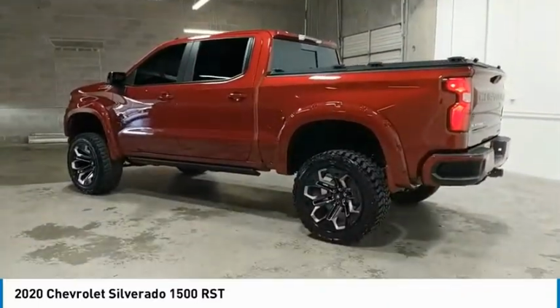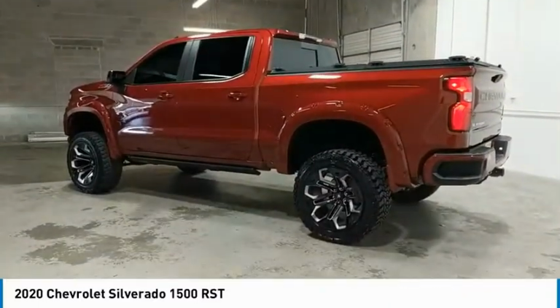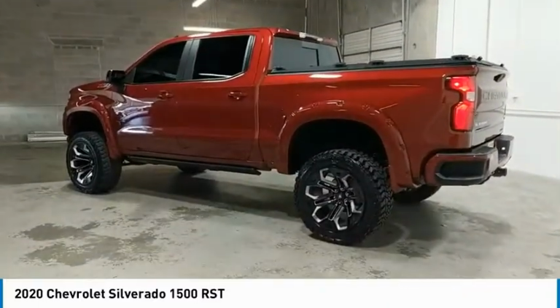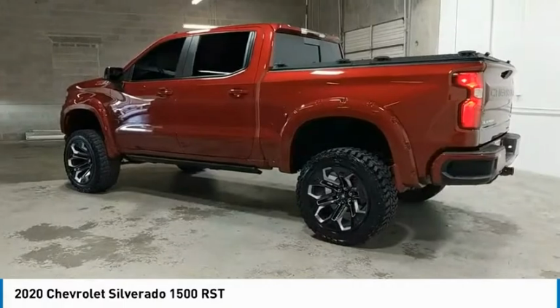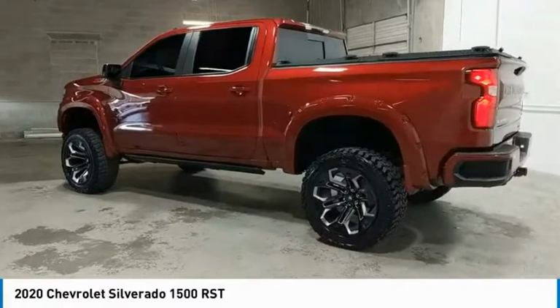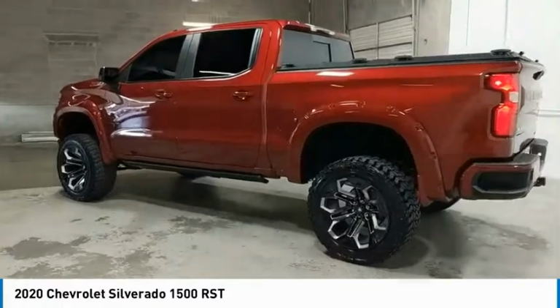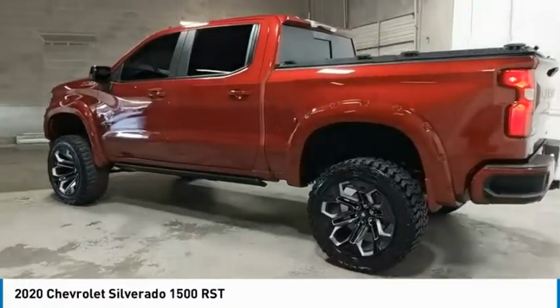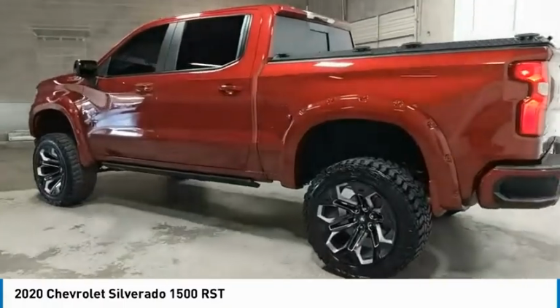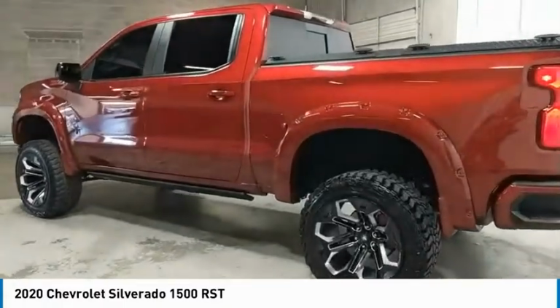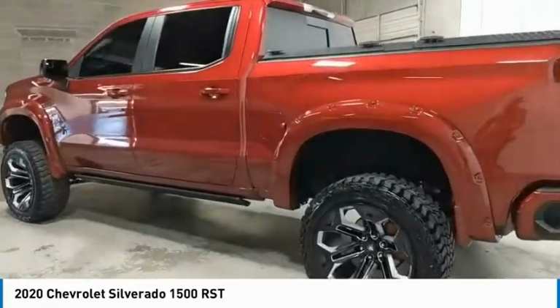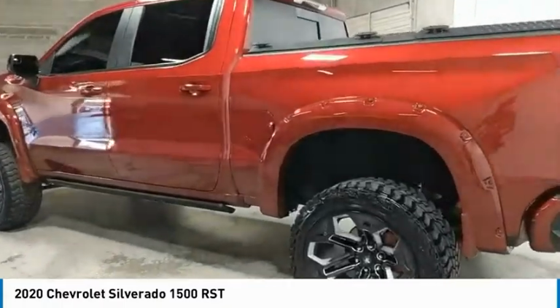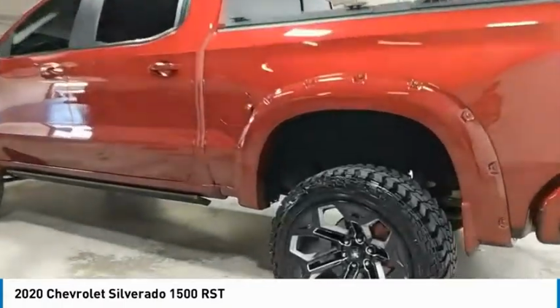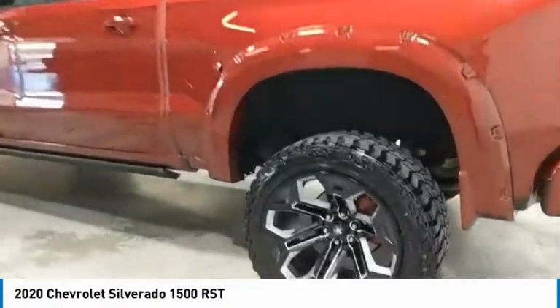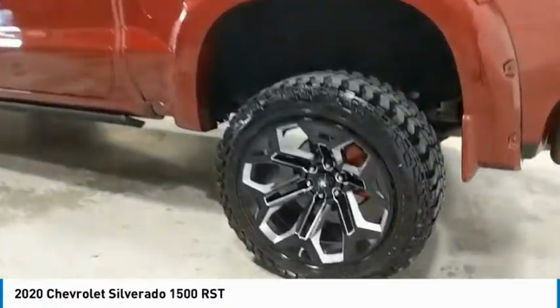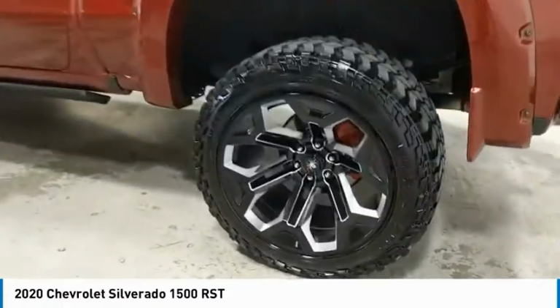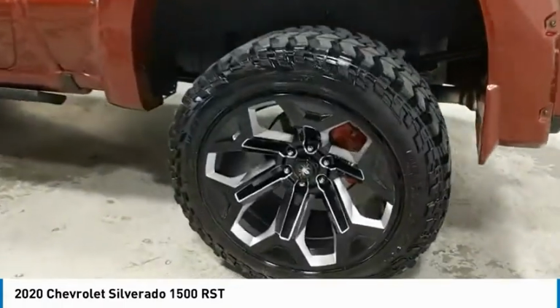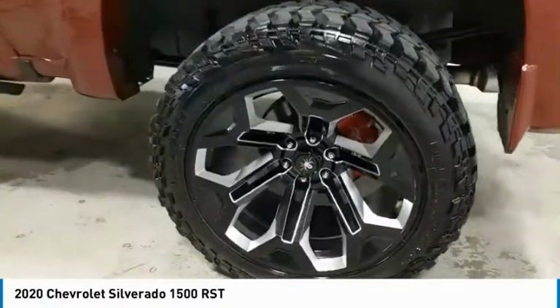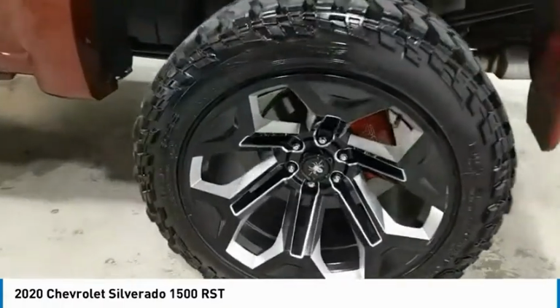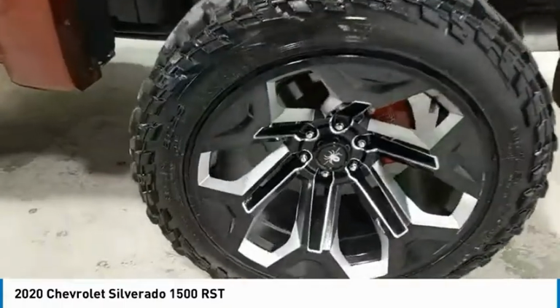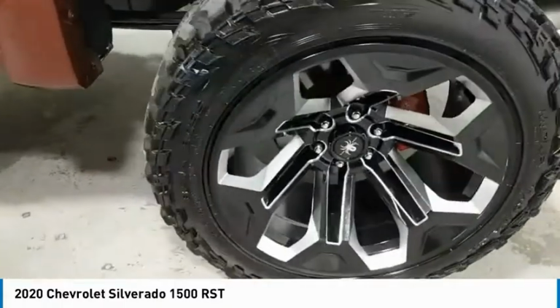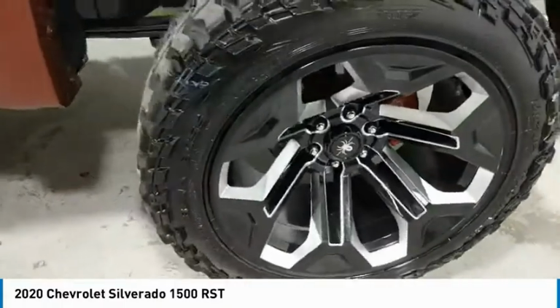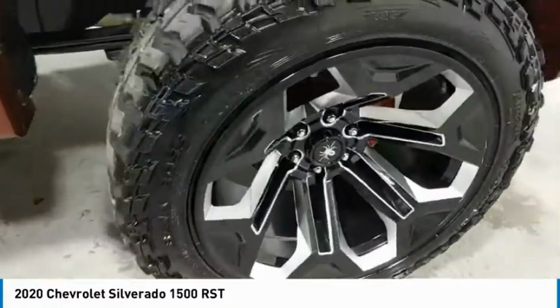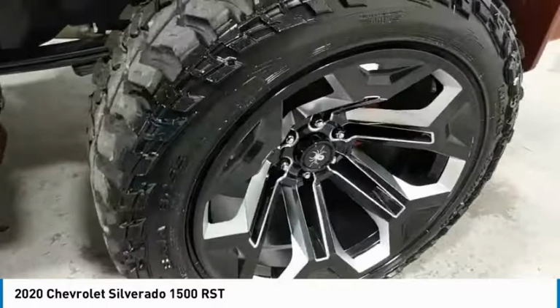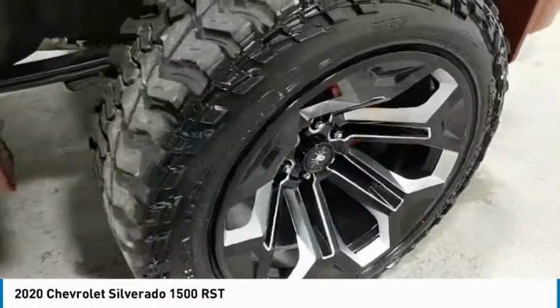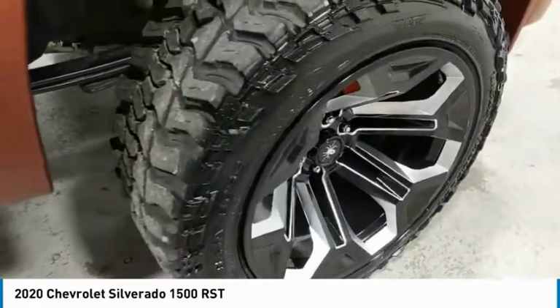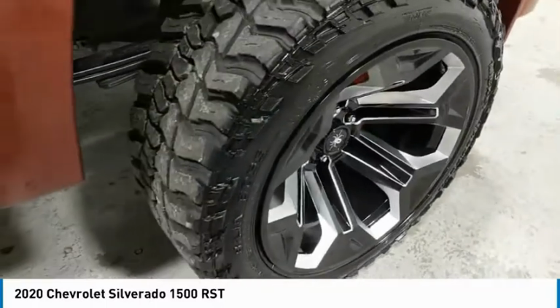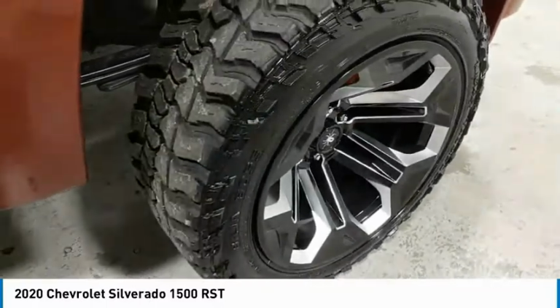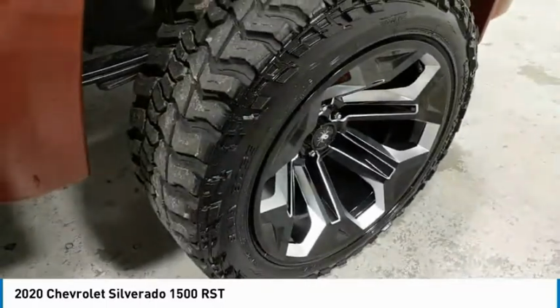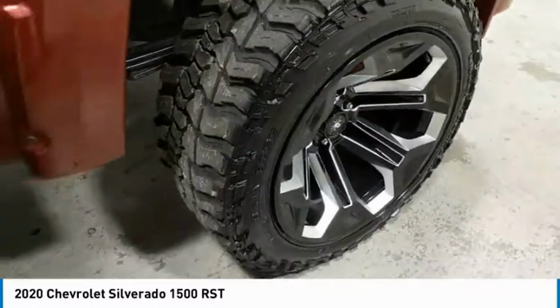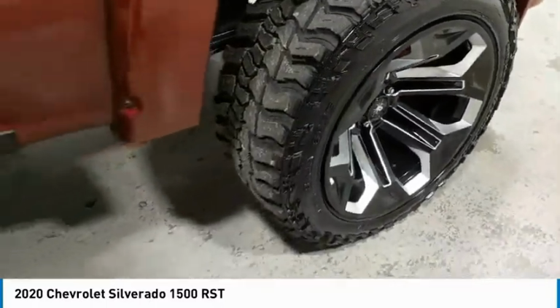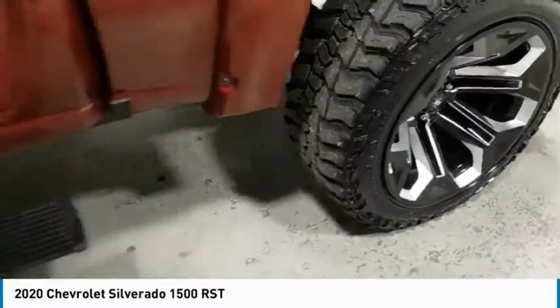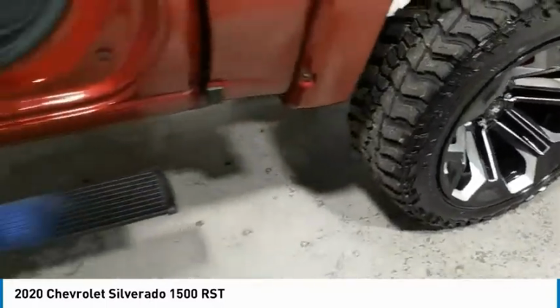Push-button start. If affordable style and reliability are what you're looking for, this vehicle couldn't be more perfect. Drive it today.